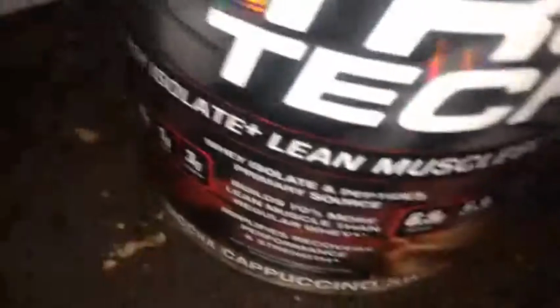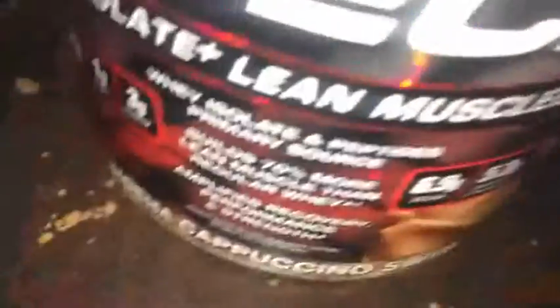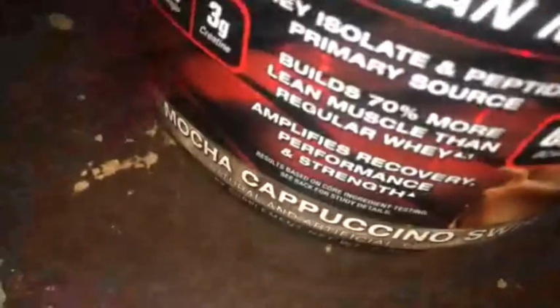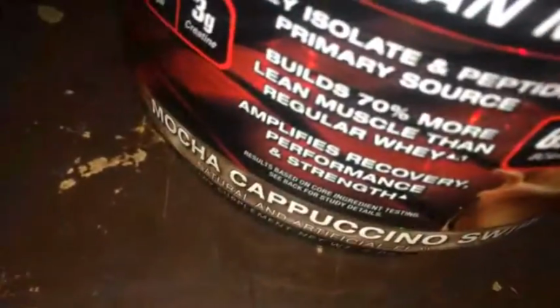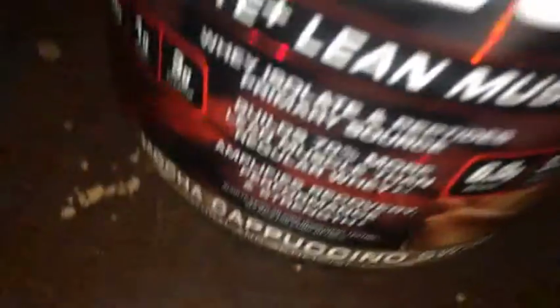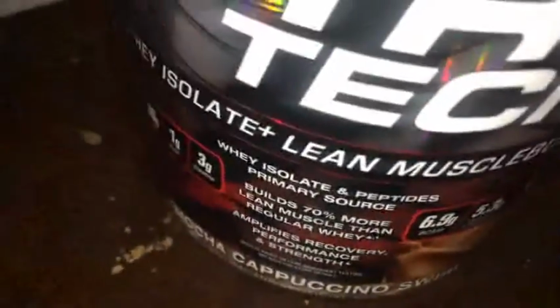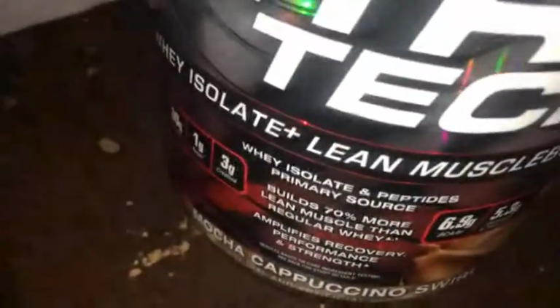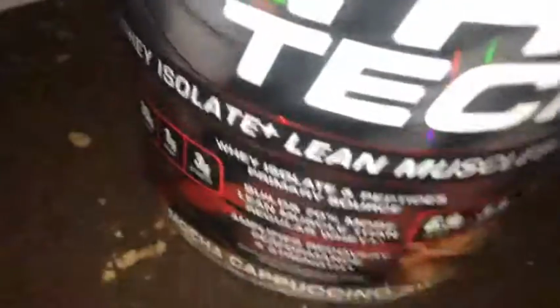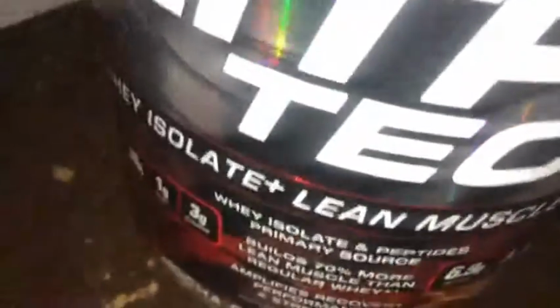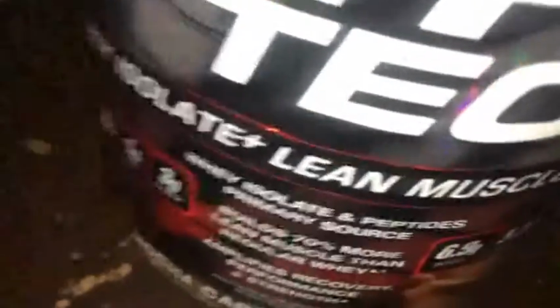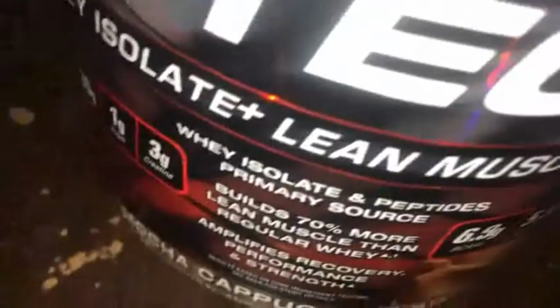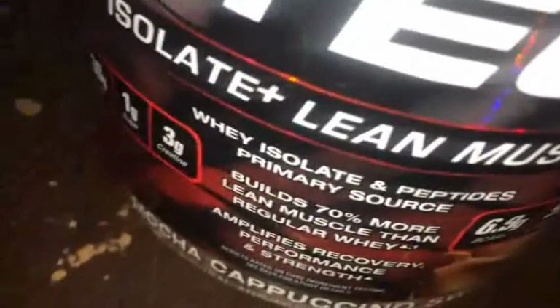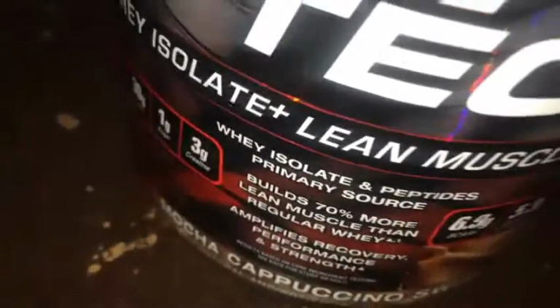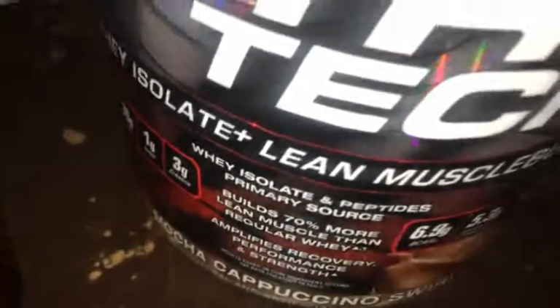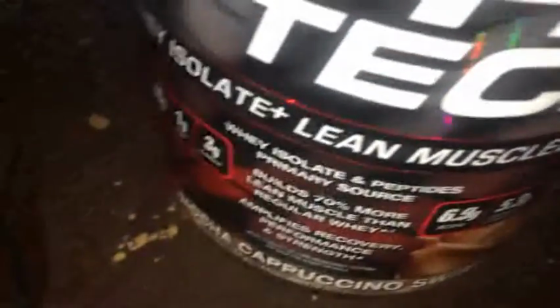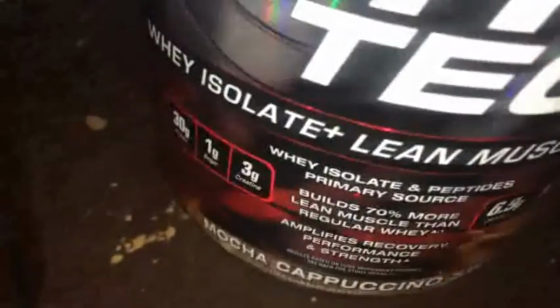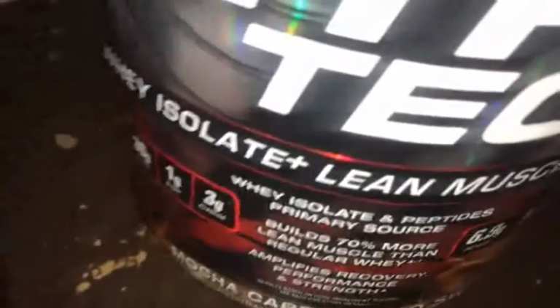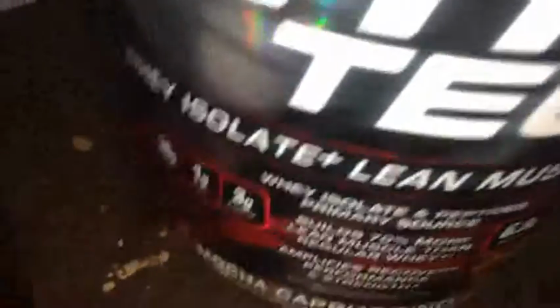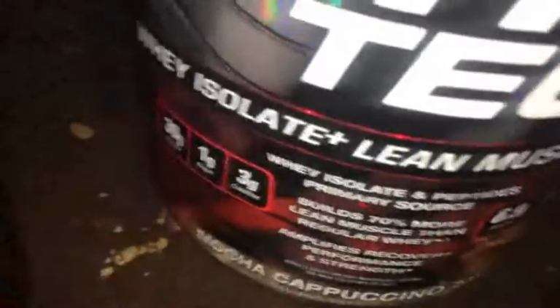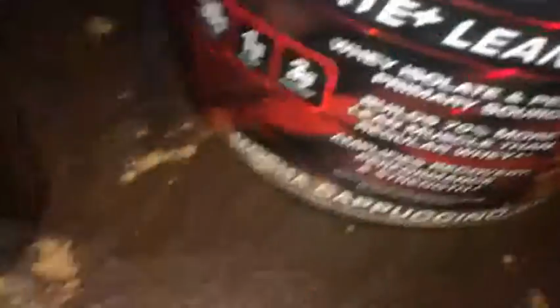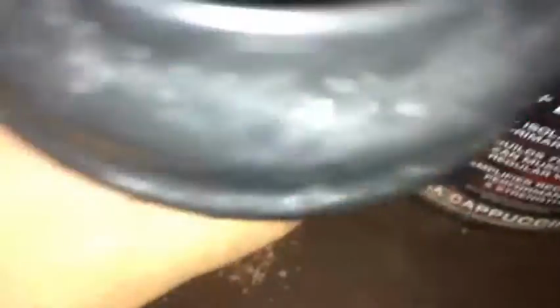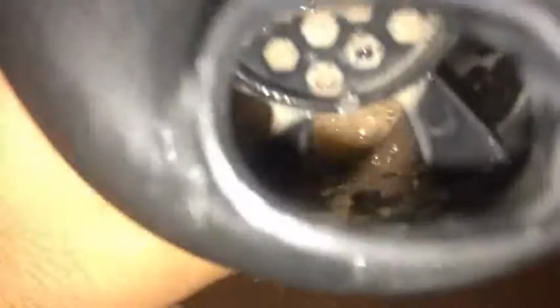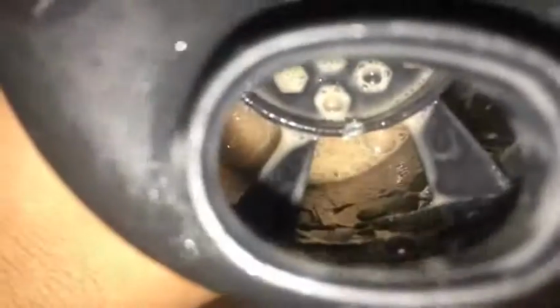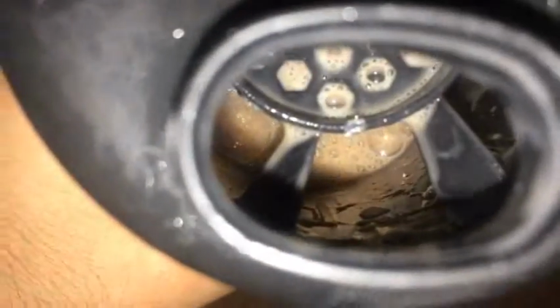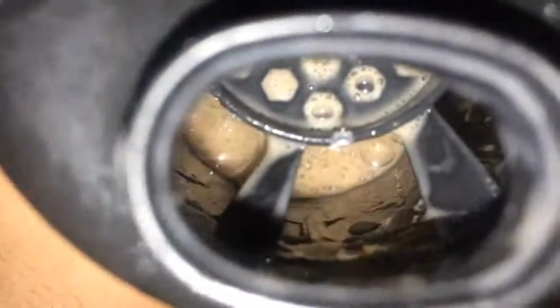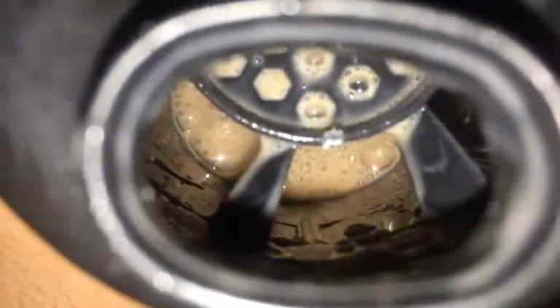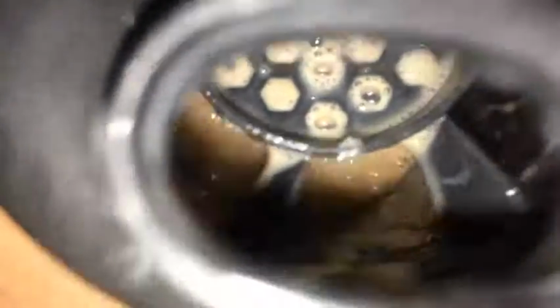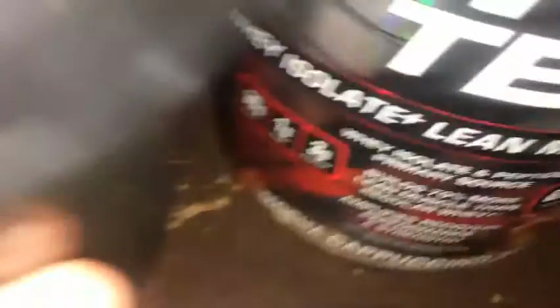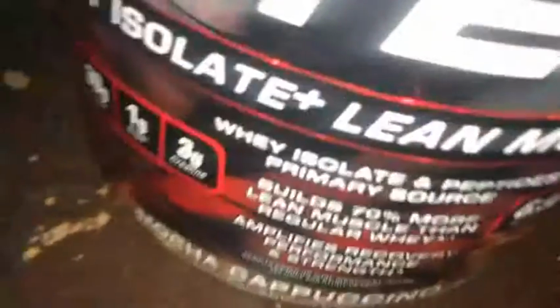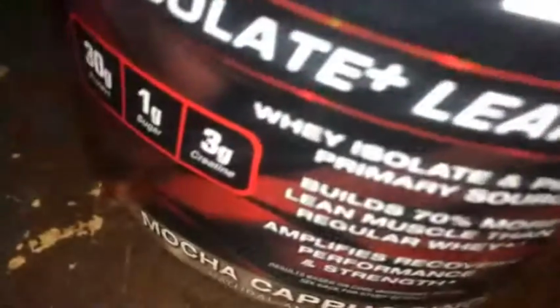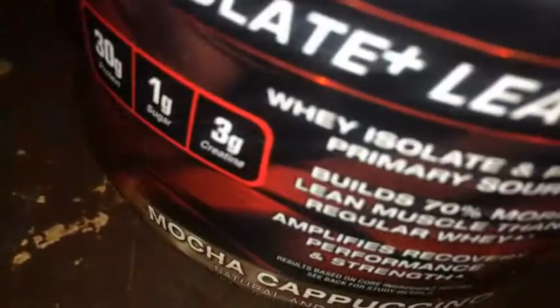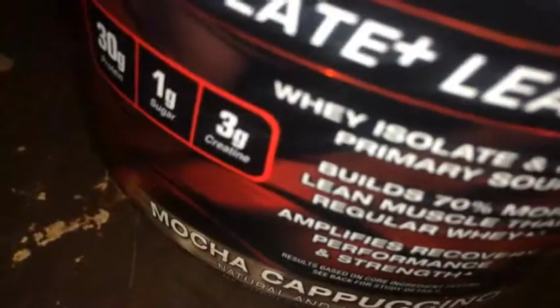Right away it smells very coffee-ish with a little hint of chocolate. You guys can see the protein right there. It looks good — alright, let's go ahead and drink this.